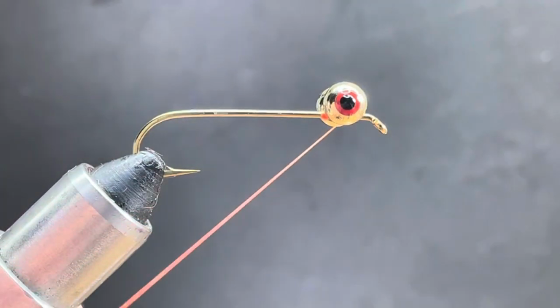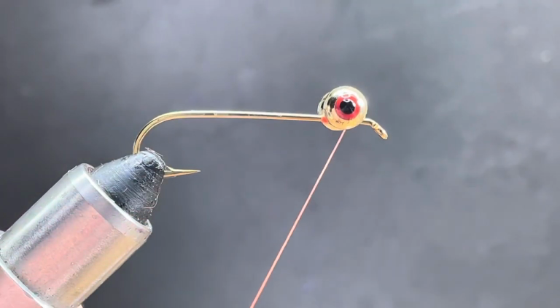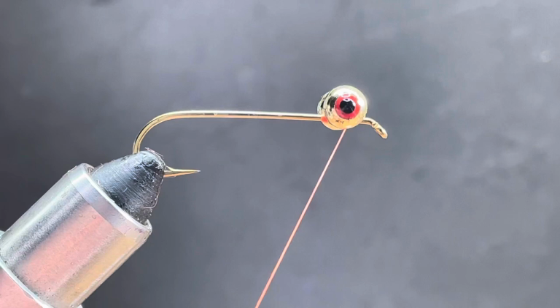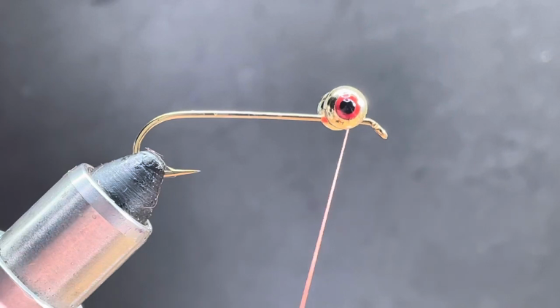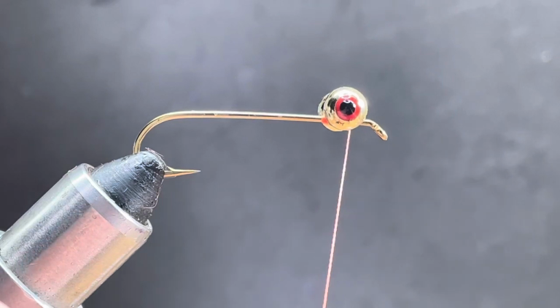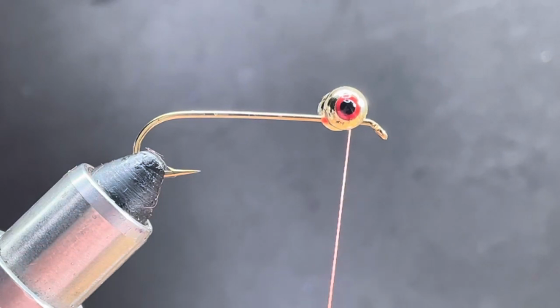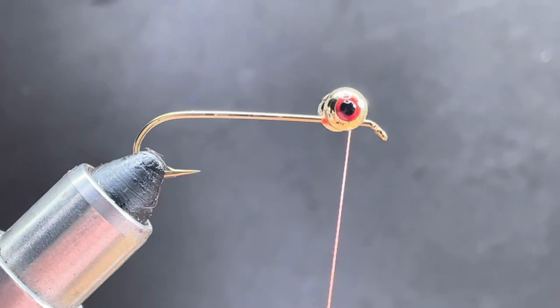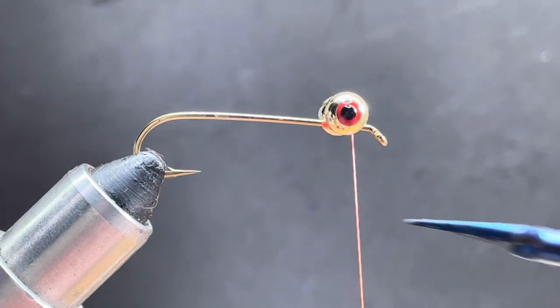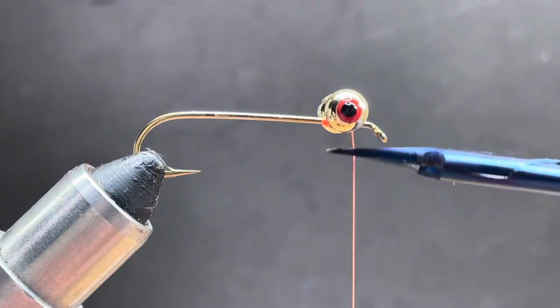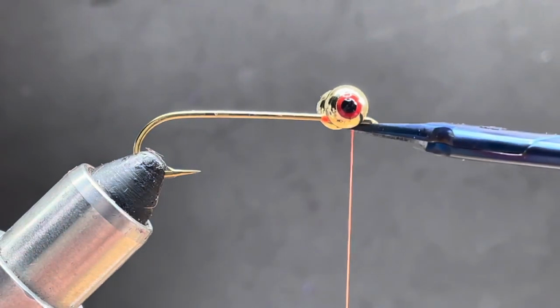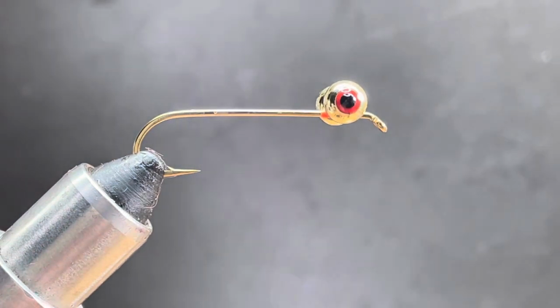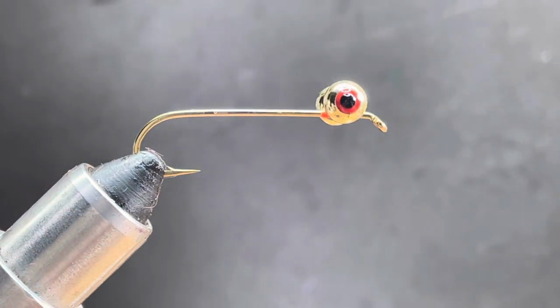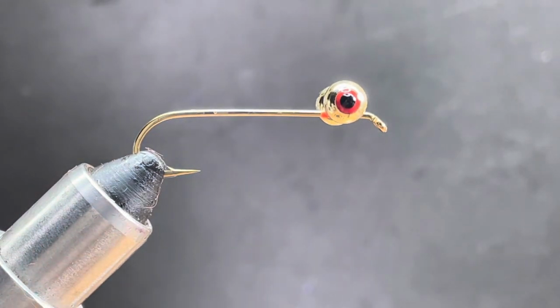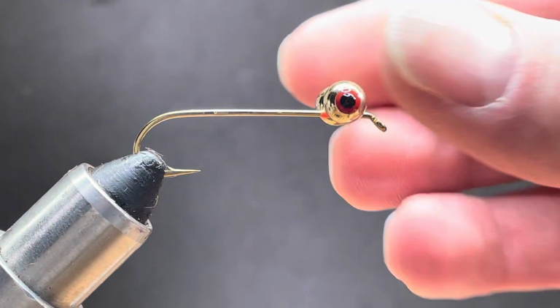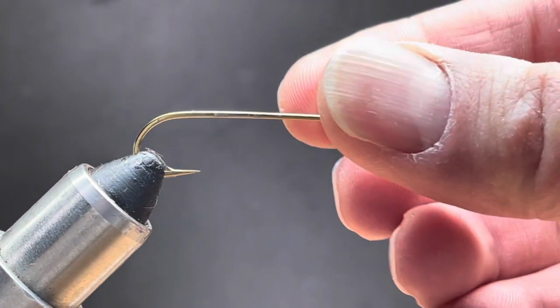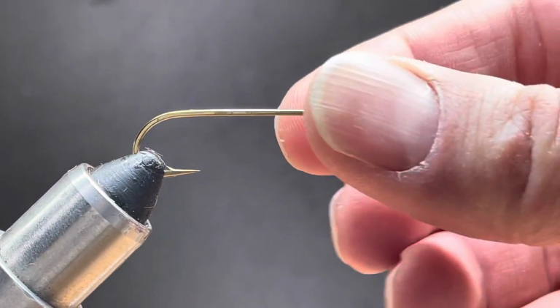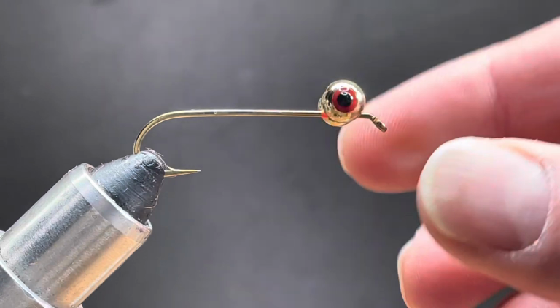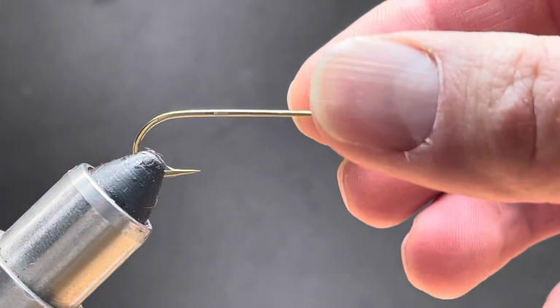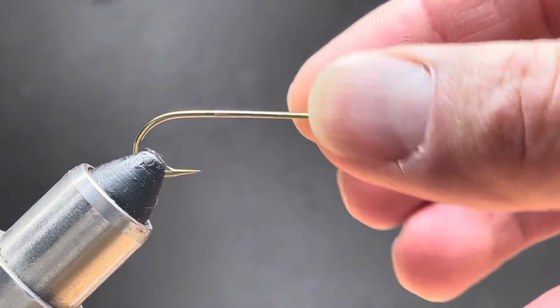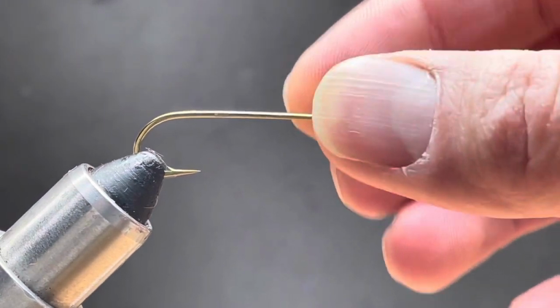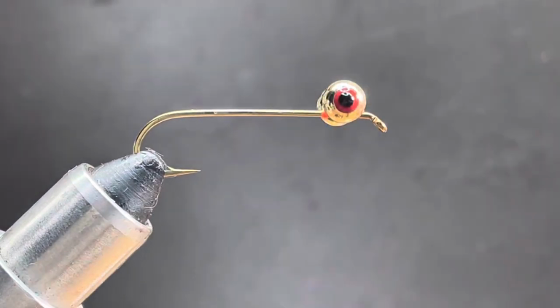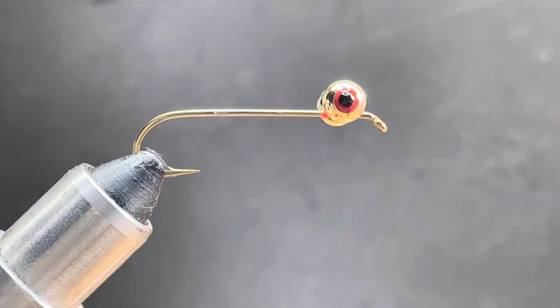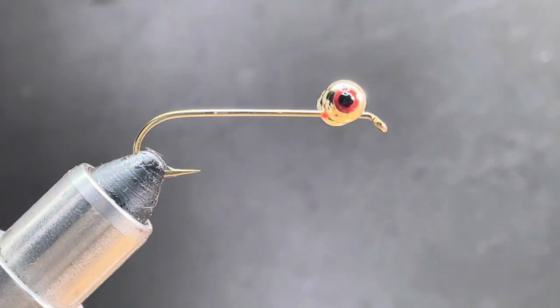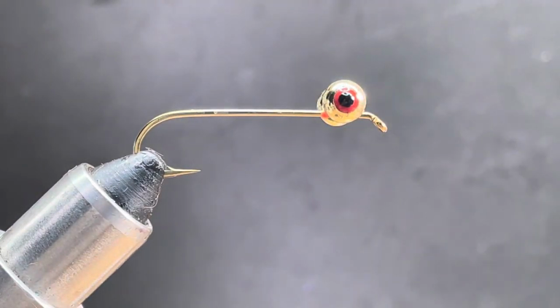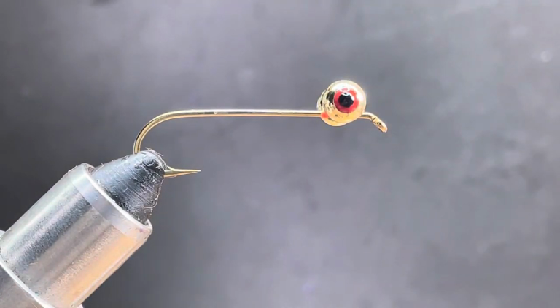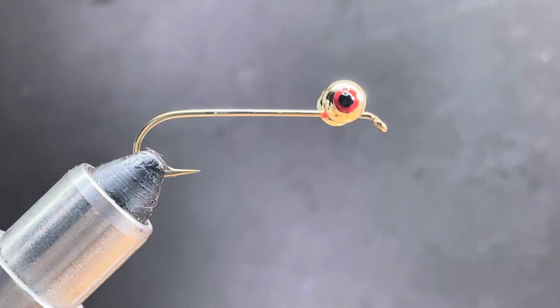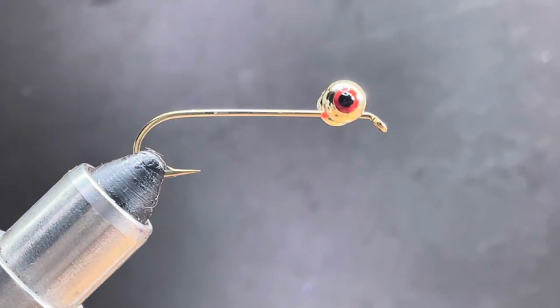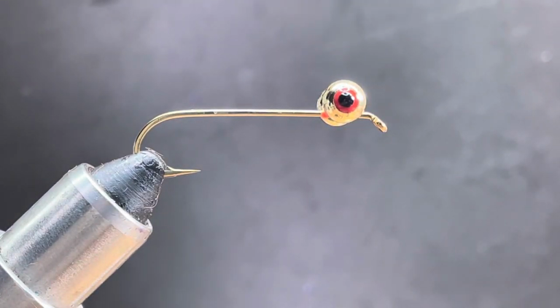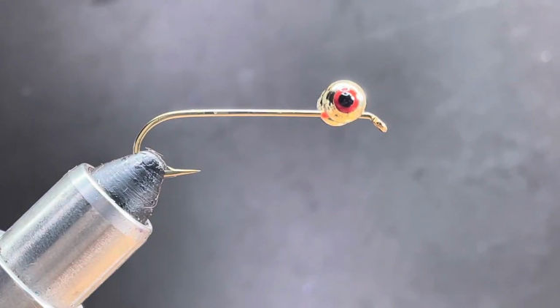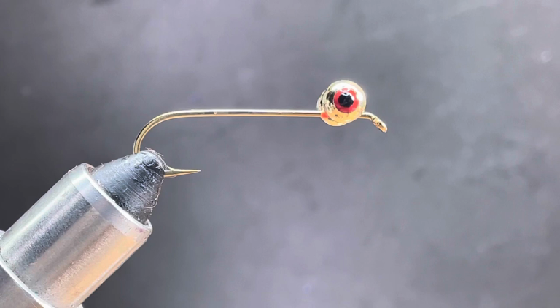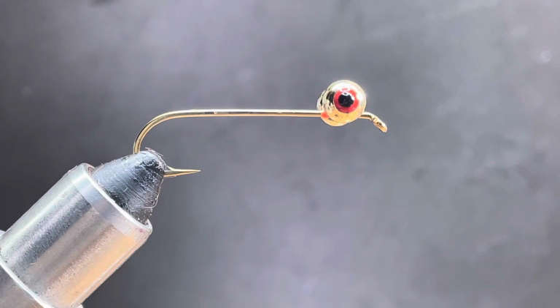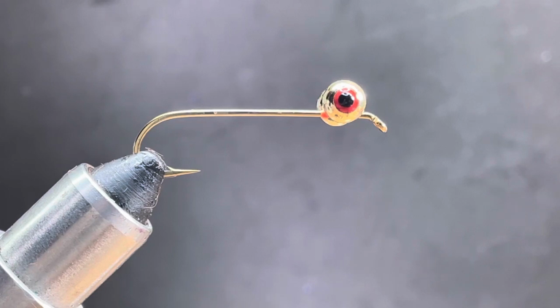It always helps to add a drop of glue as well. They're on there pretty good — that's how to tie in bead chain dumbbells.